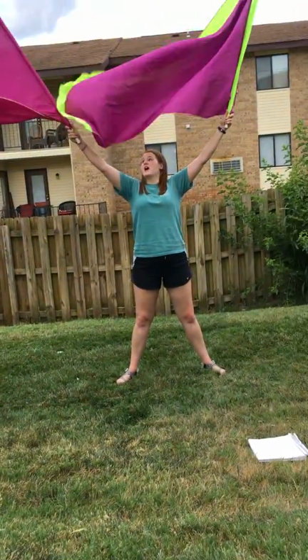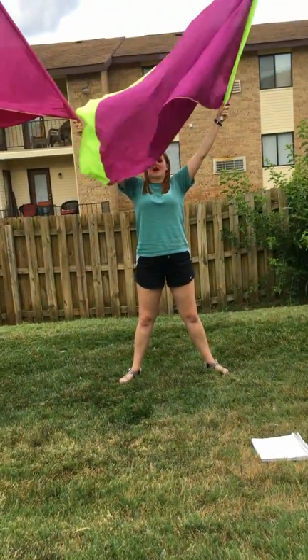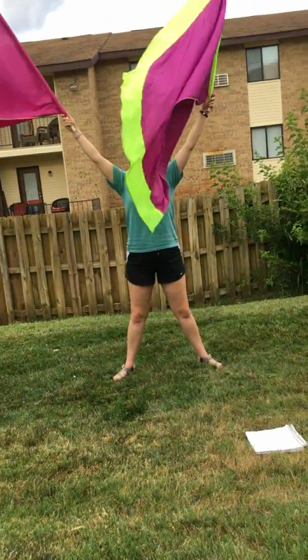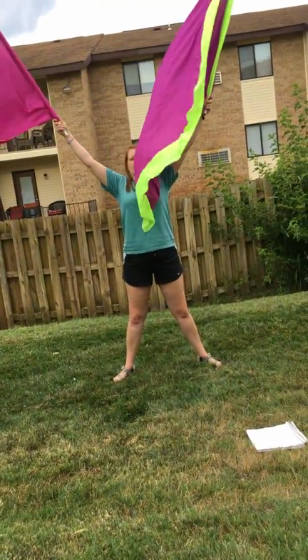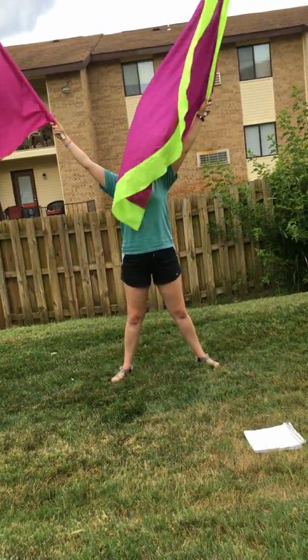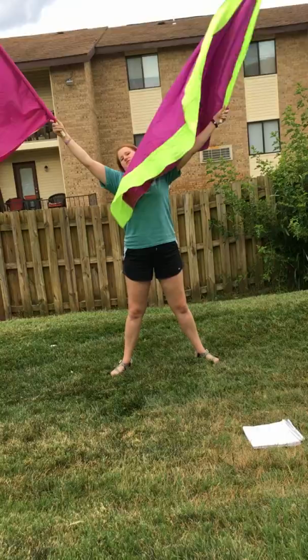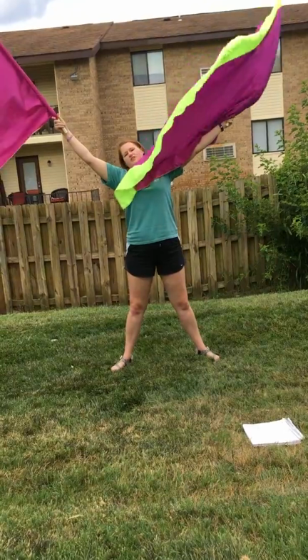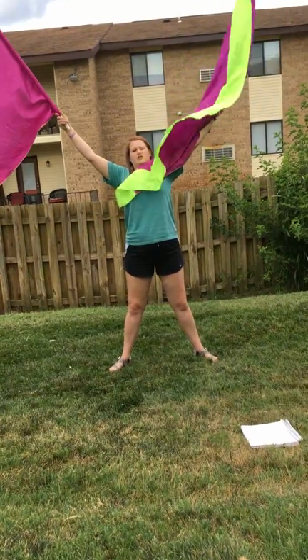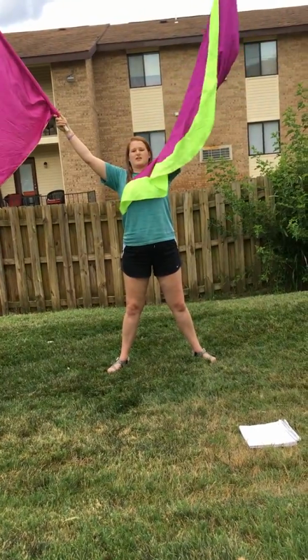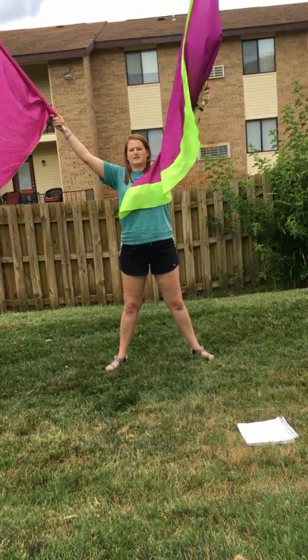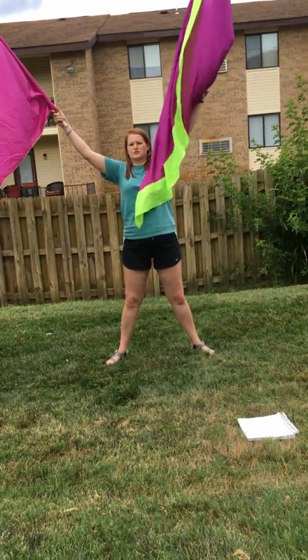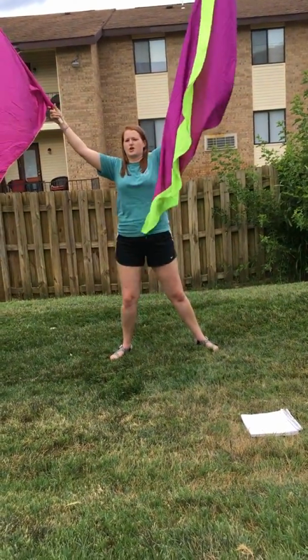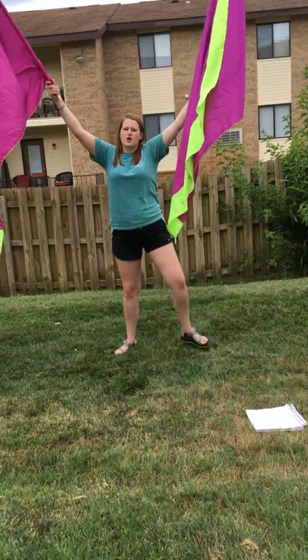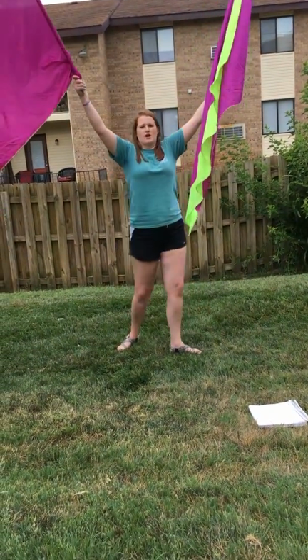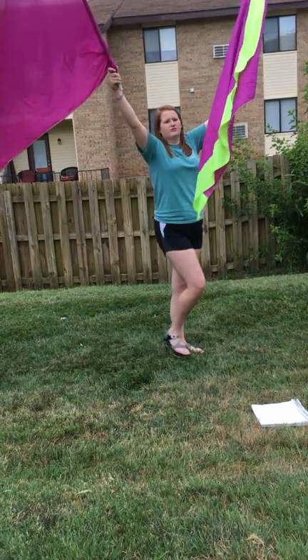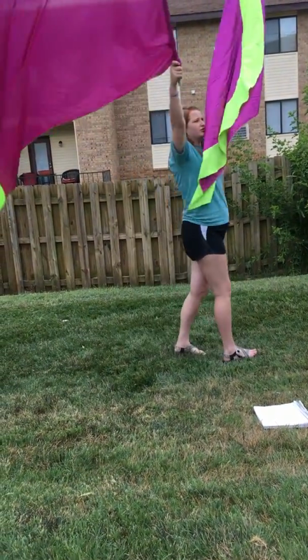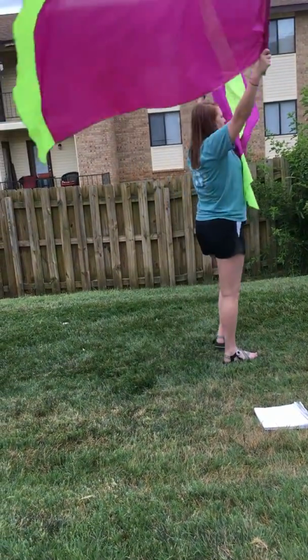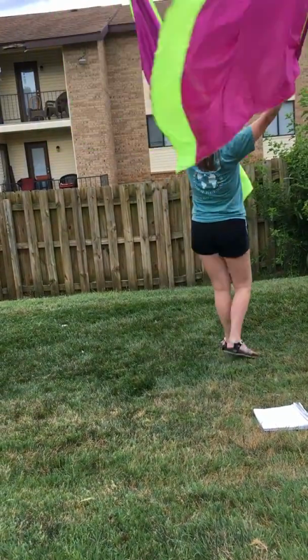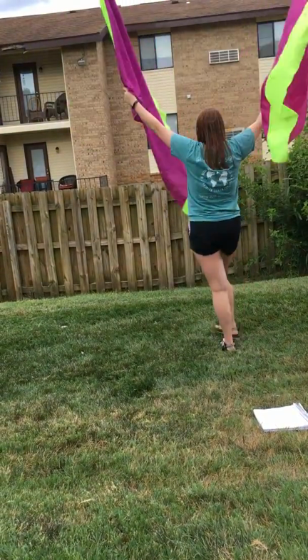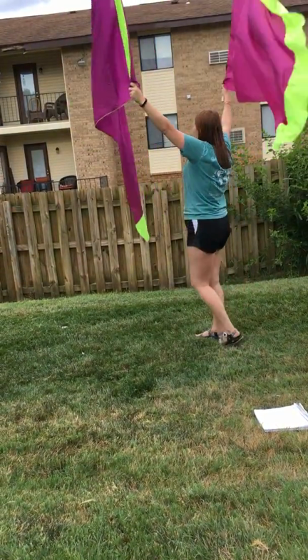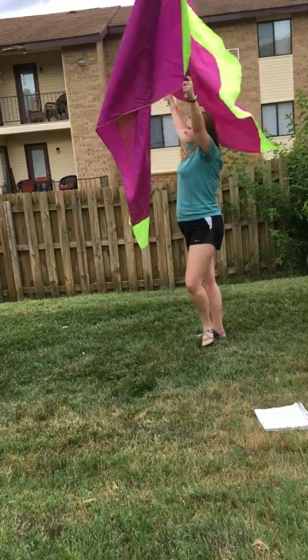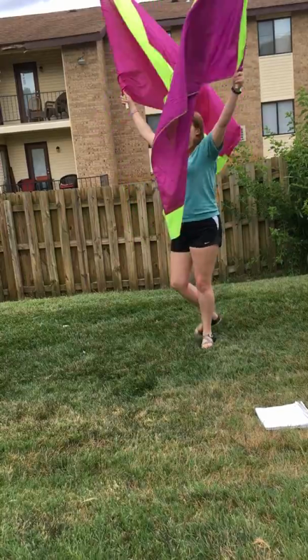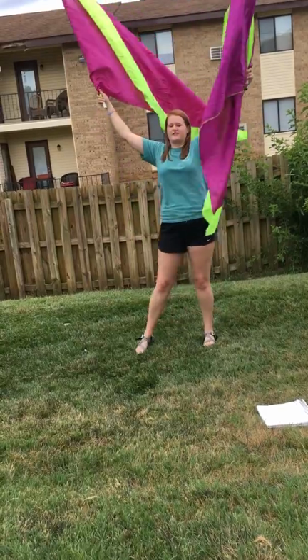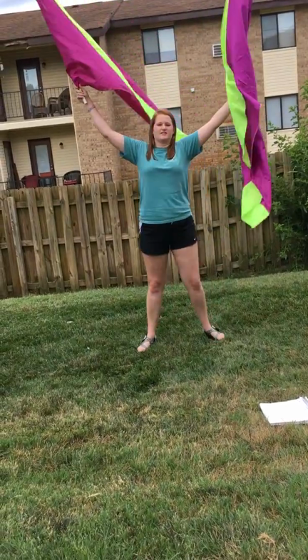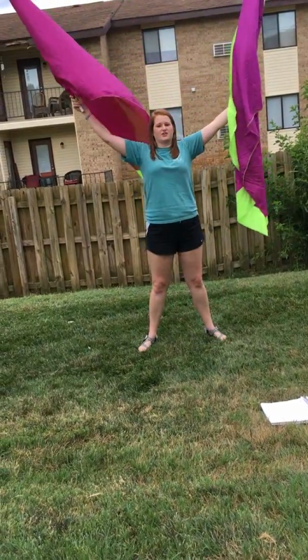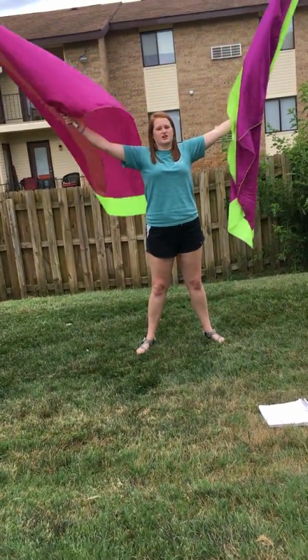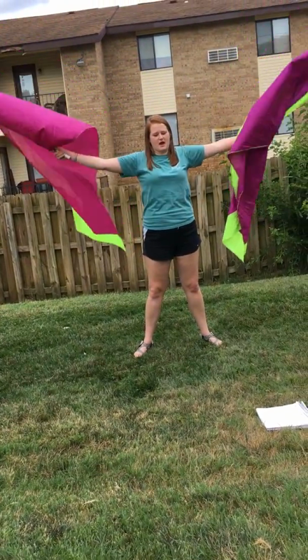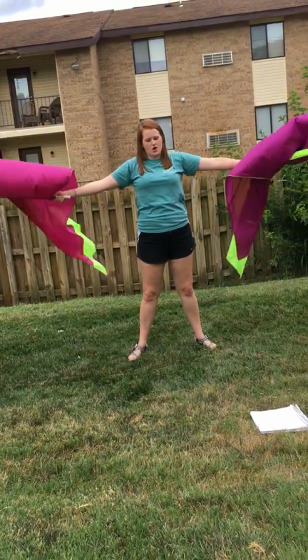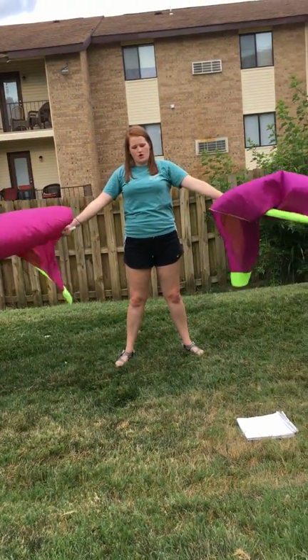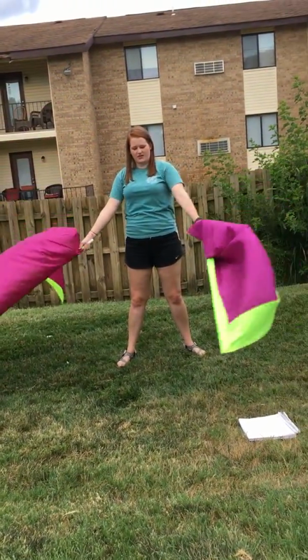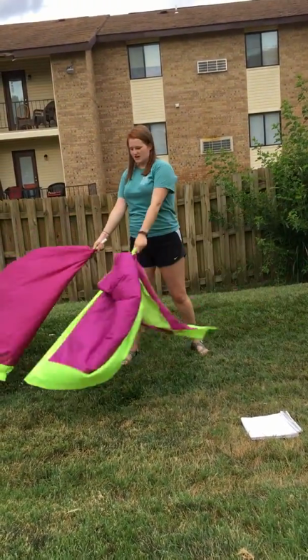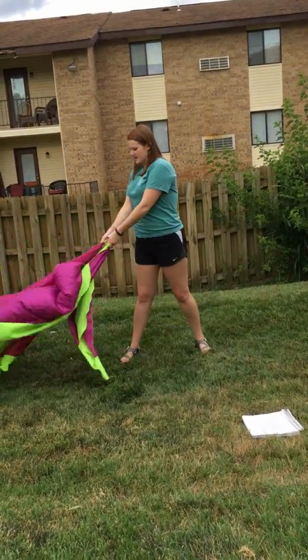And then as our arms are up at these leaves, we're going to do a six count turn. One, two, three, four, five, six. And then they're going to come down. Seven, eight.